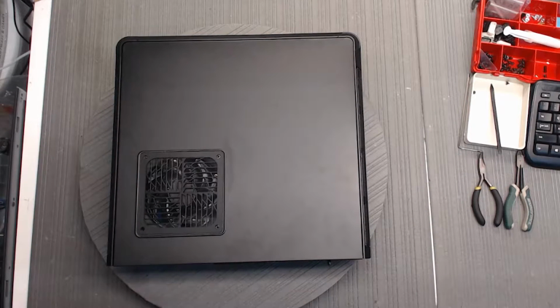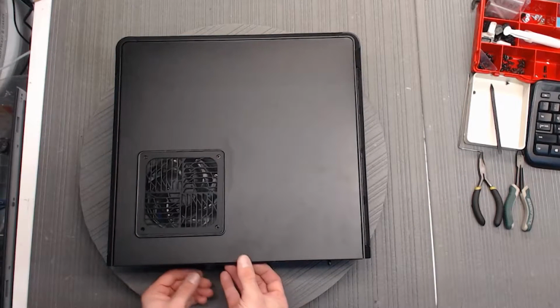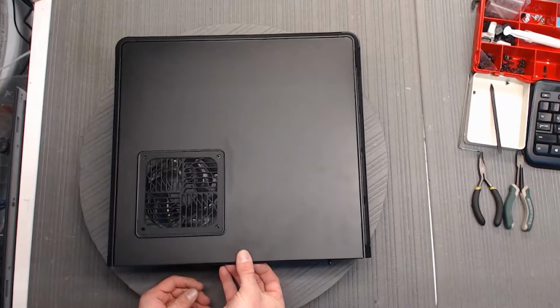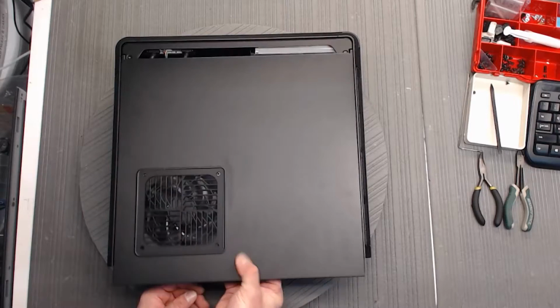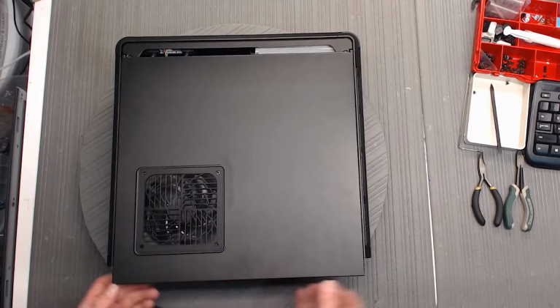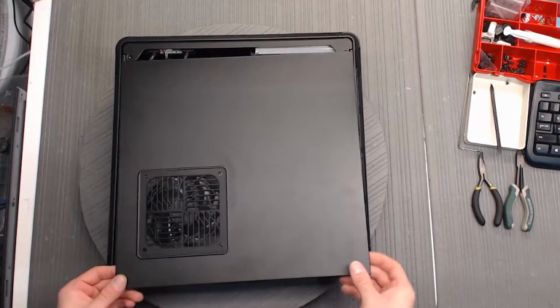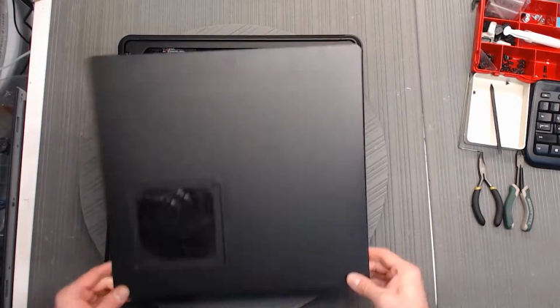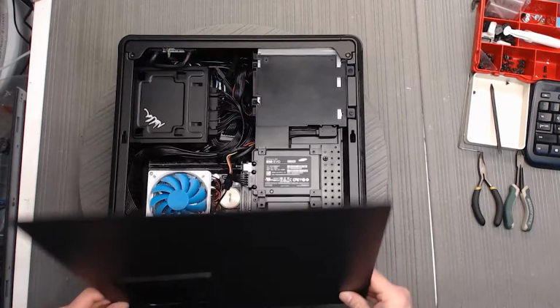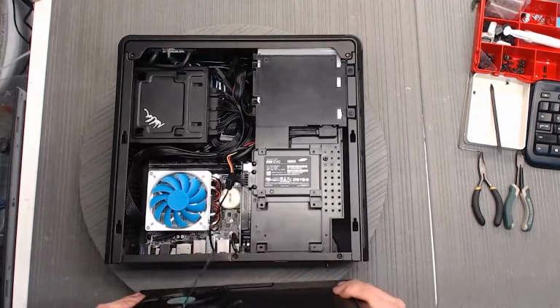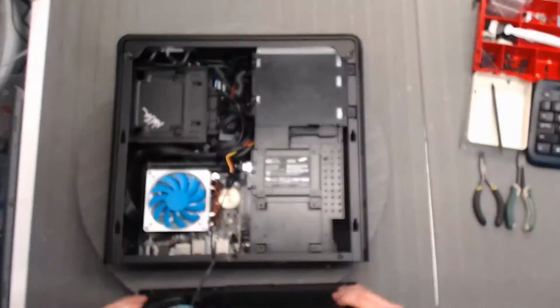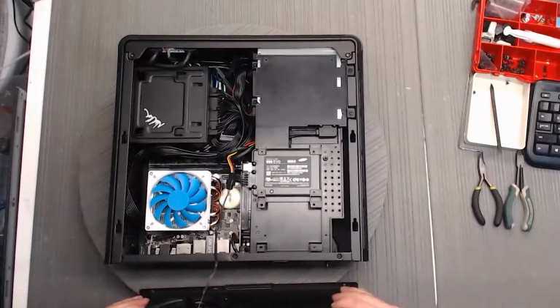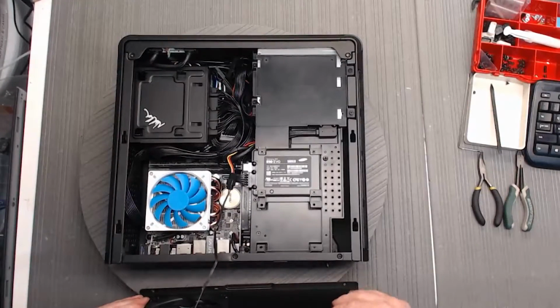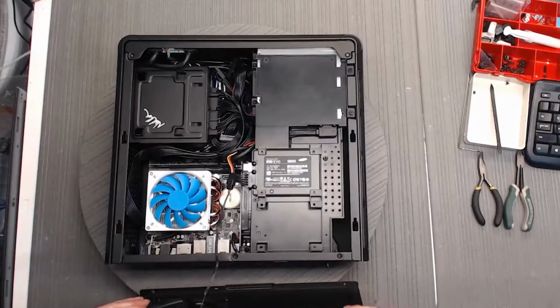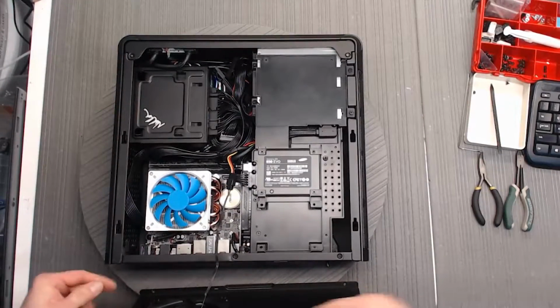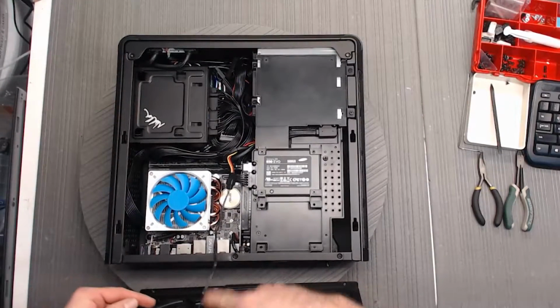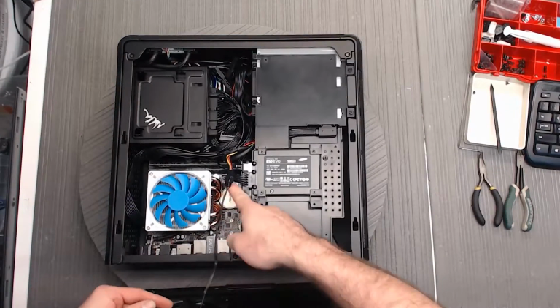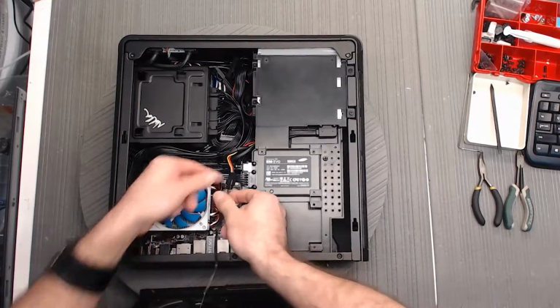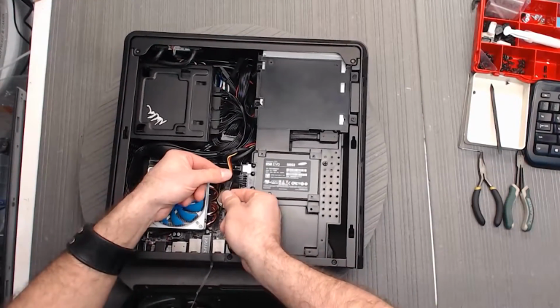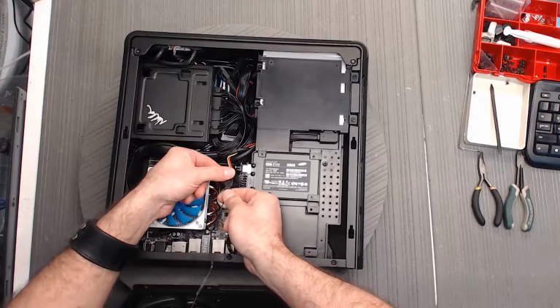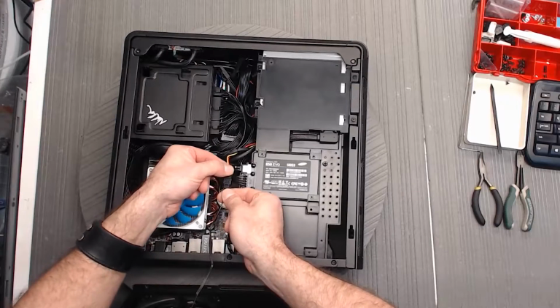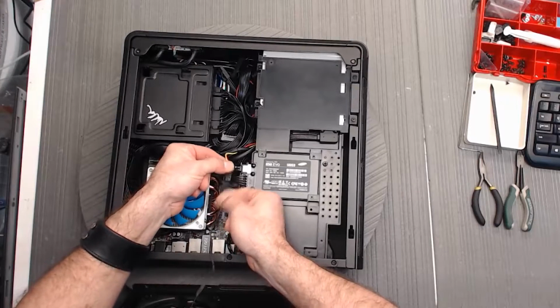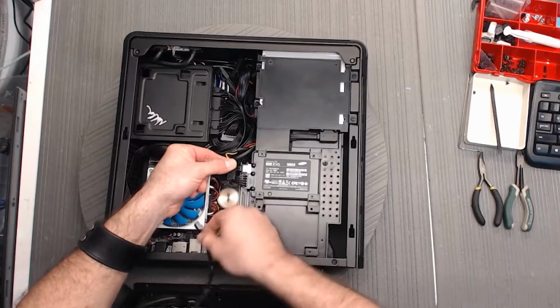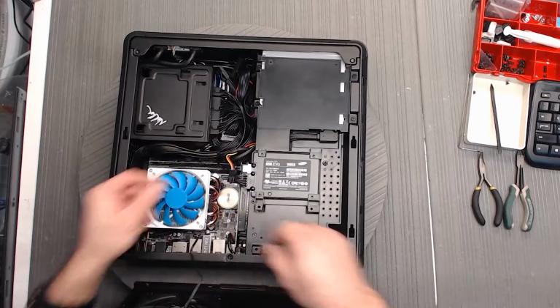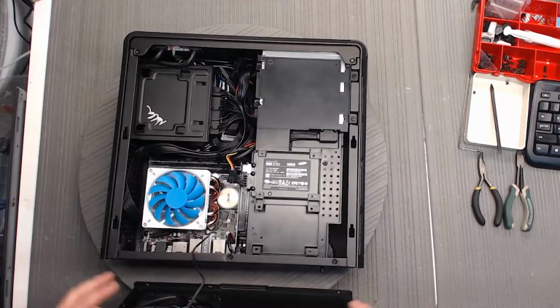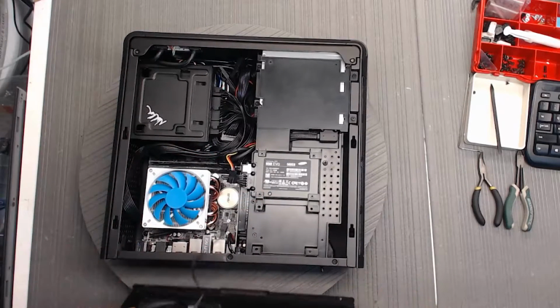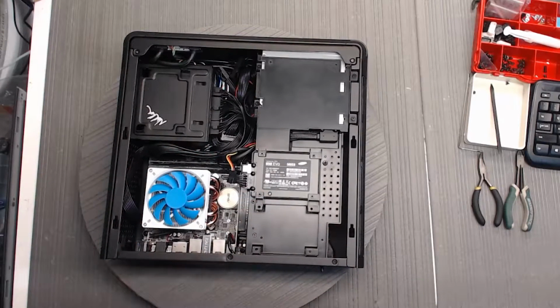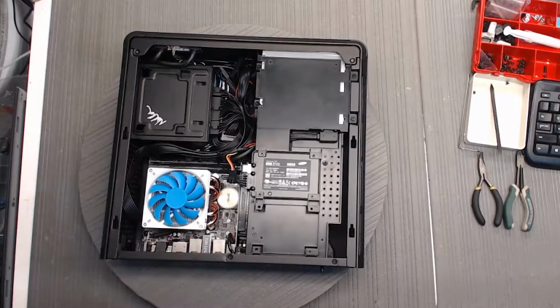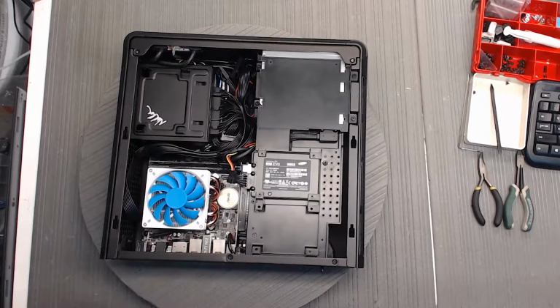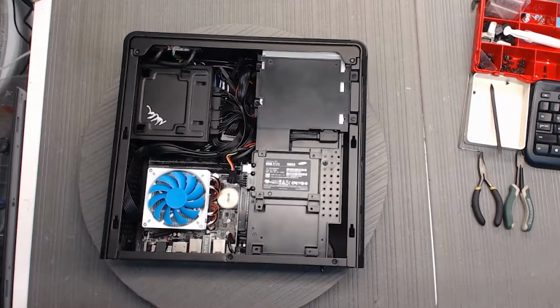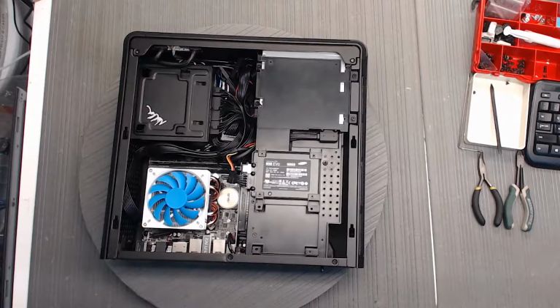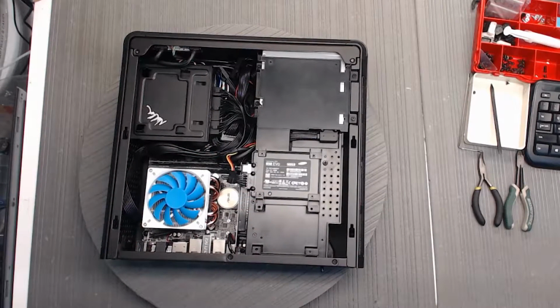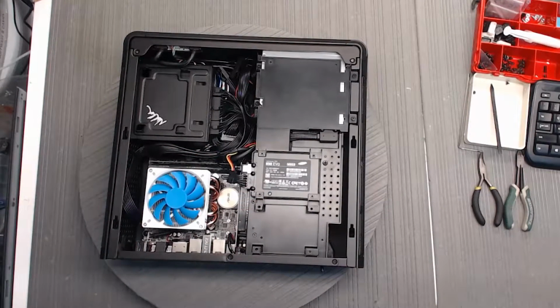So we're going to go ahead and slide the panel back and off. You'll notice that the fan is still connected, so we want to just disconnect that. That can be kind of tight on some systems, so just watch out.